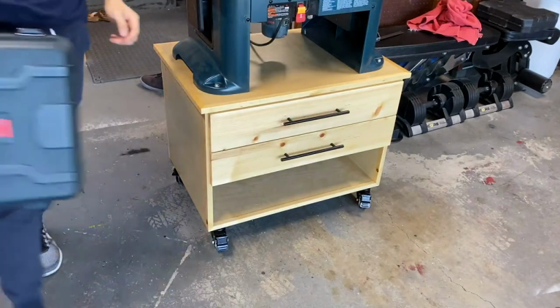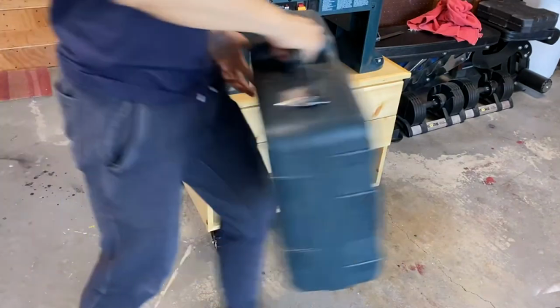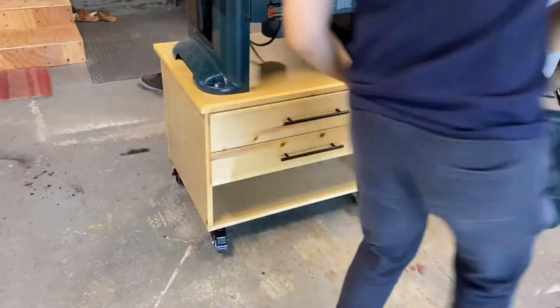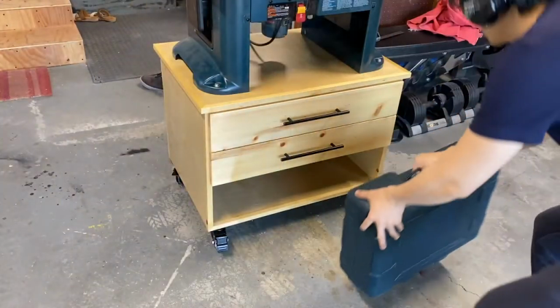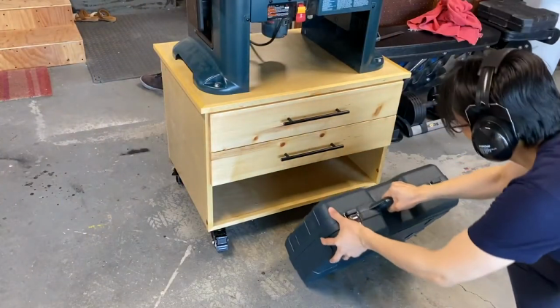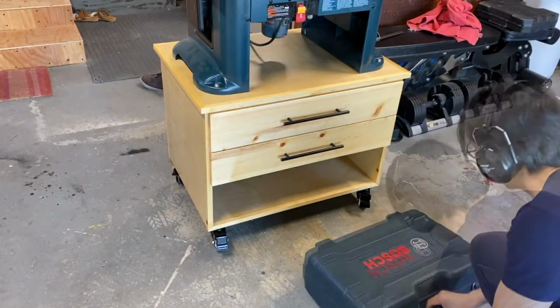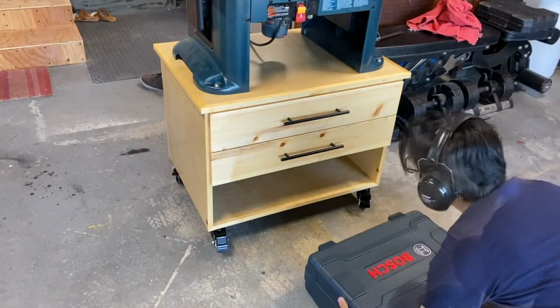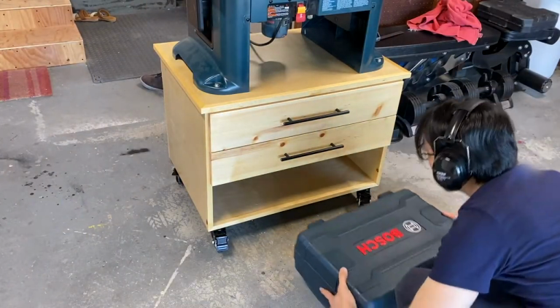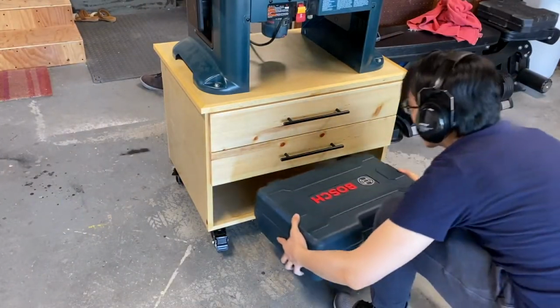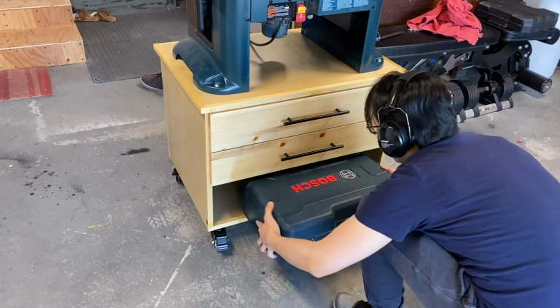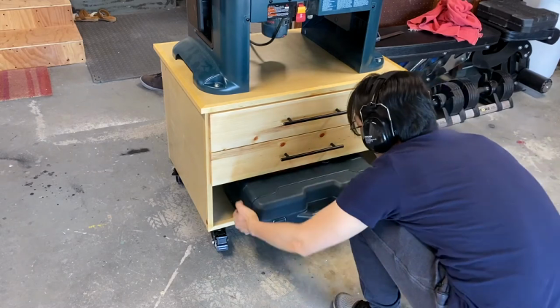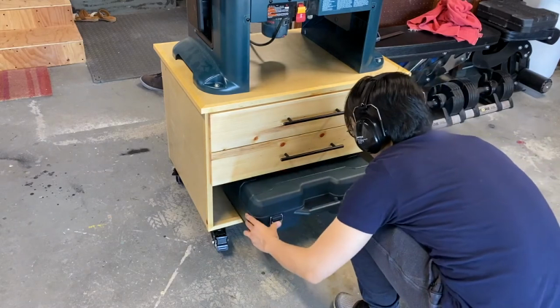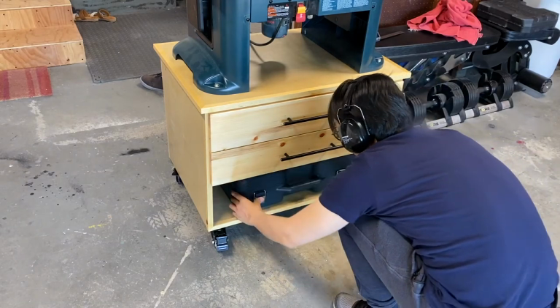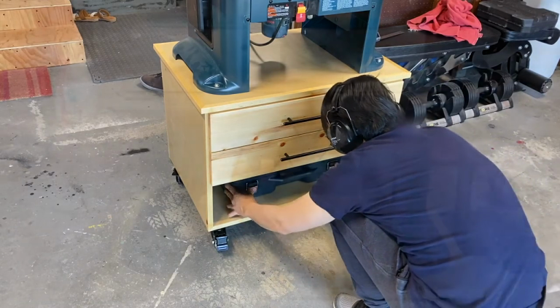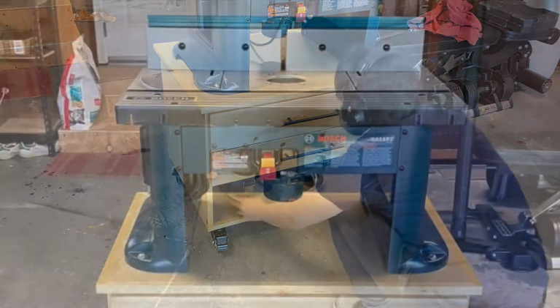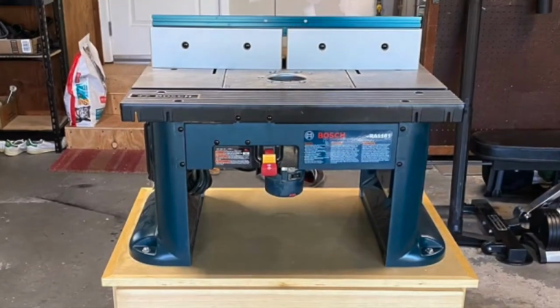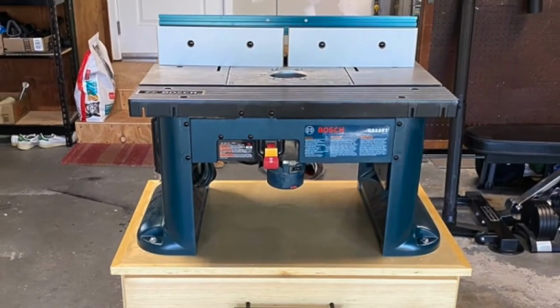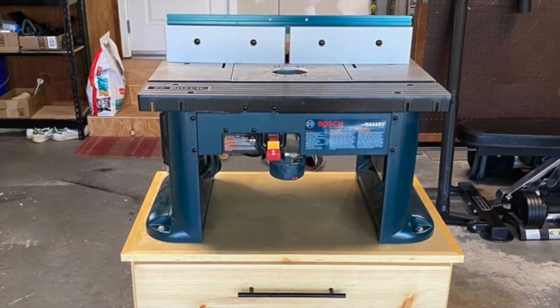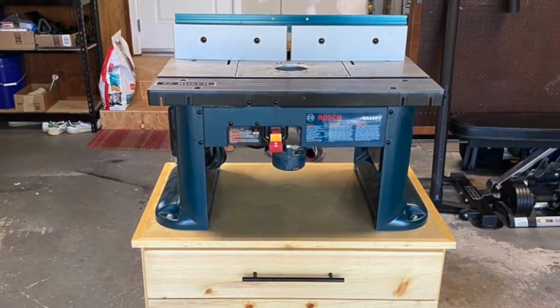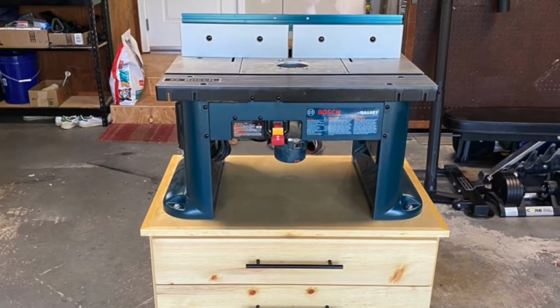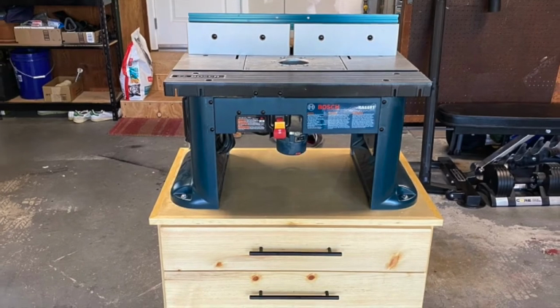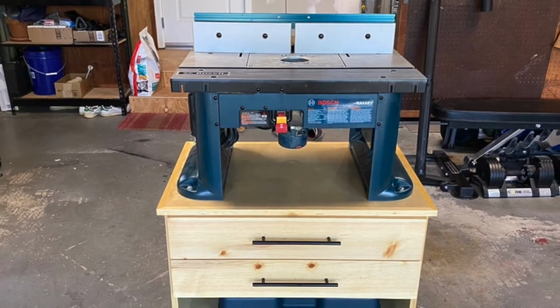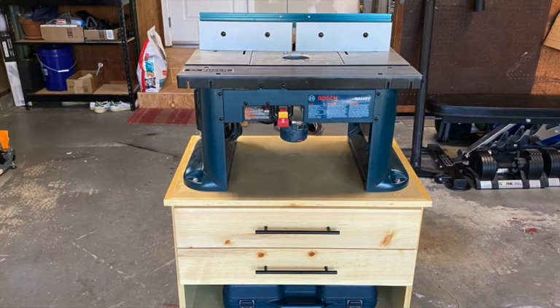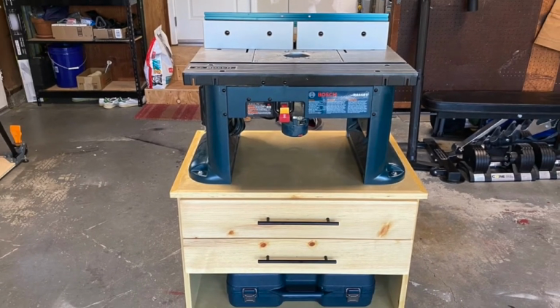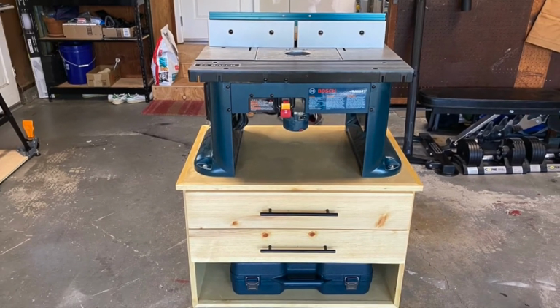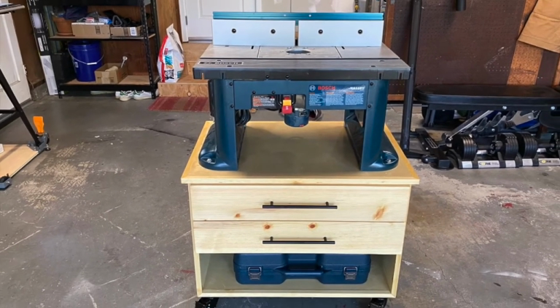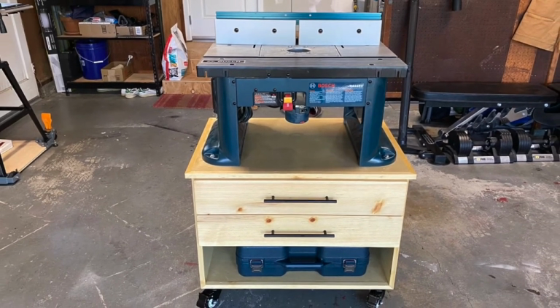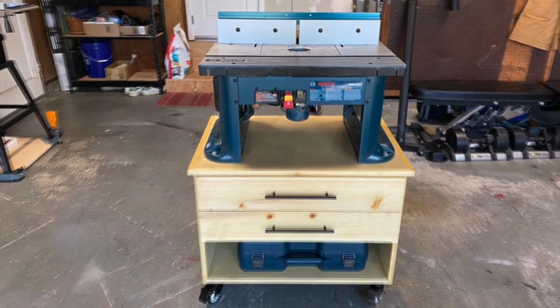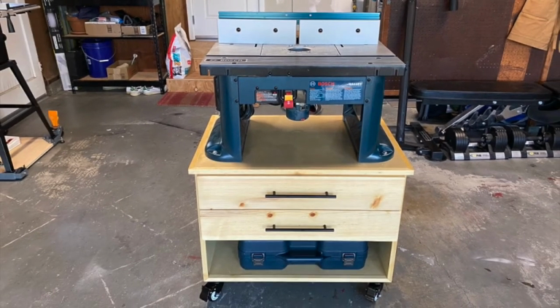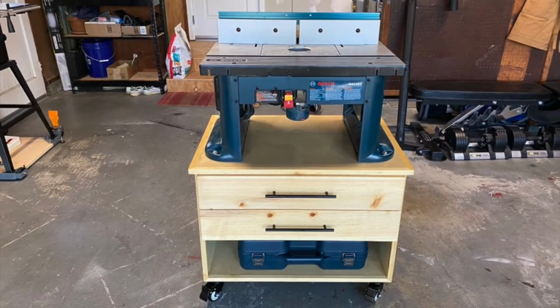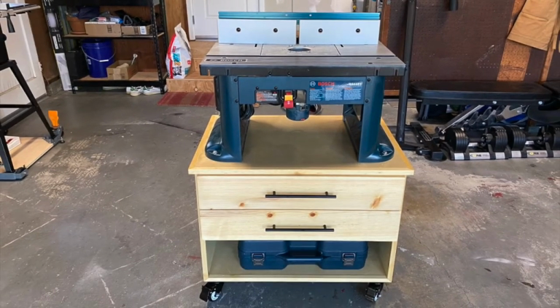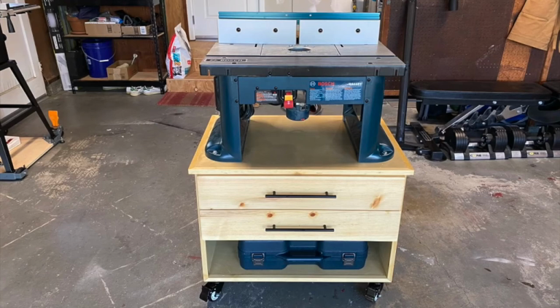Finally, I put the router carry case into the bottom slot. I calculated the spacing carefully in my design and I'm super happy with the result. And there you go — a mobile cart for the router table. I can't wait to start my next project using it. Thanks for watching!